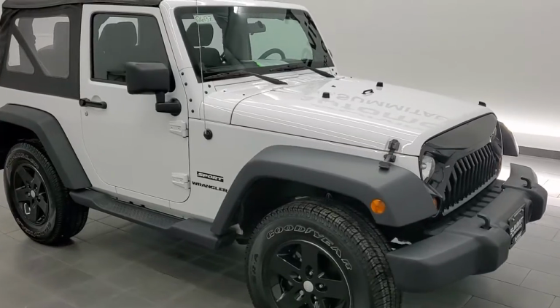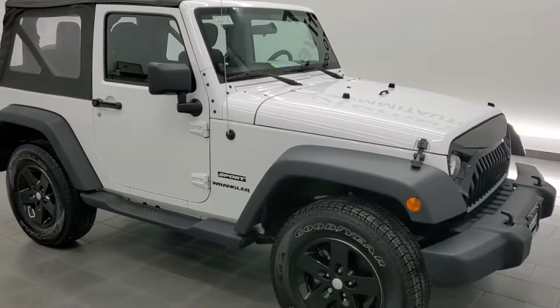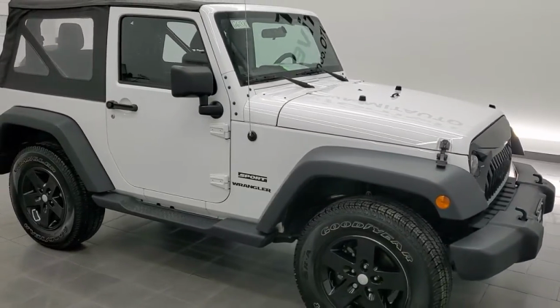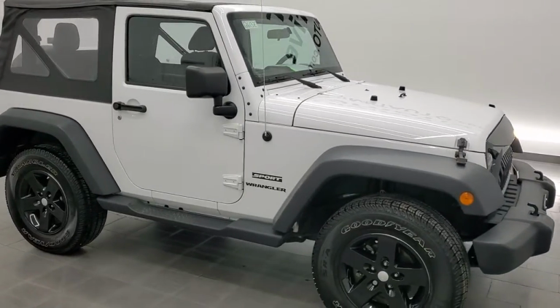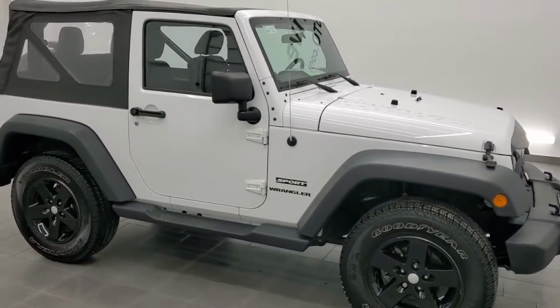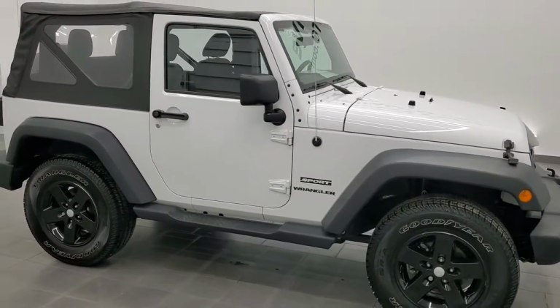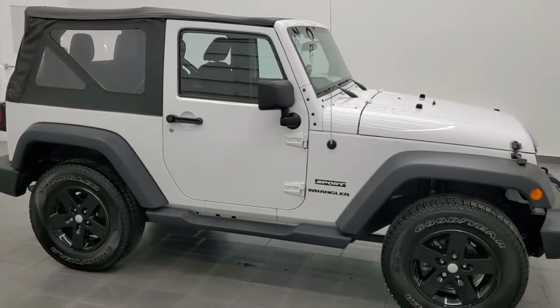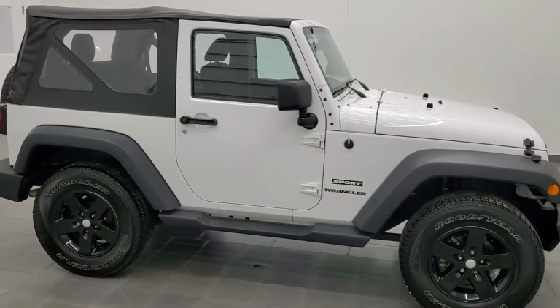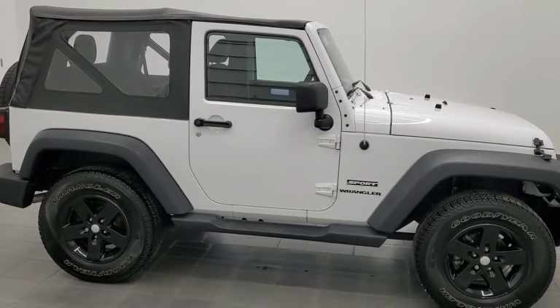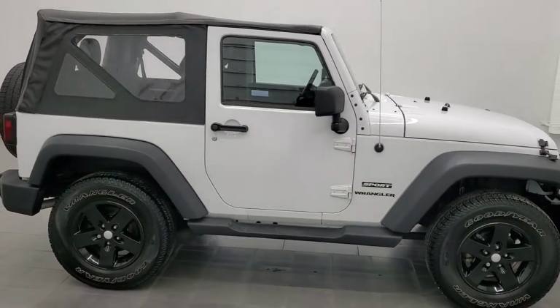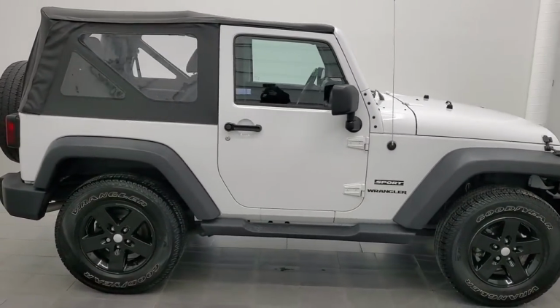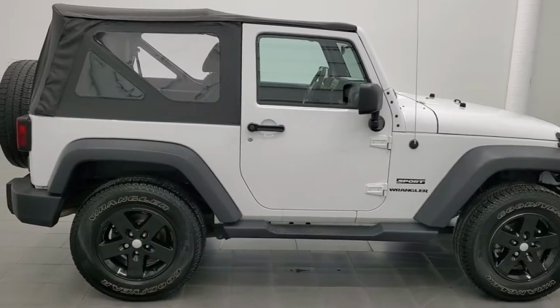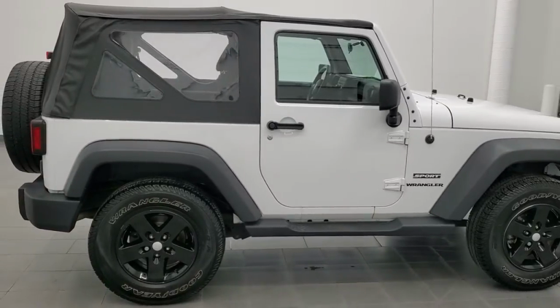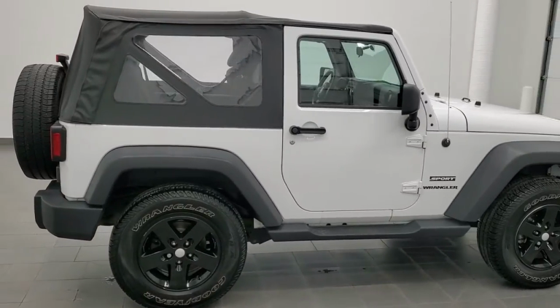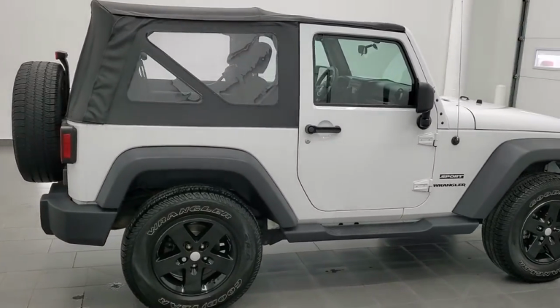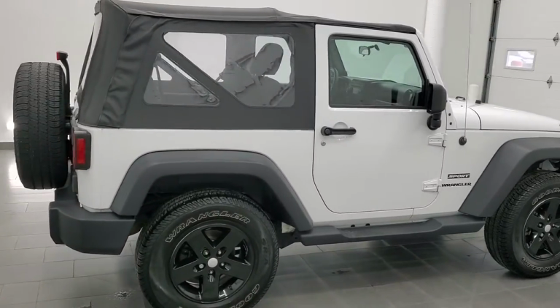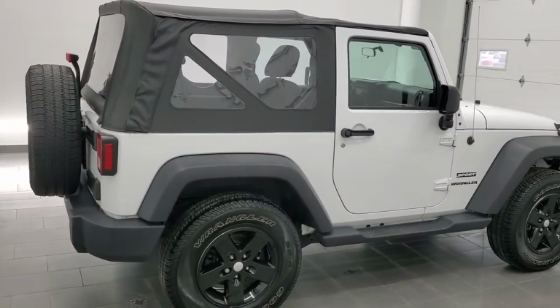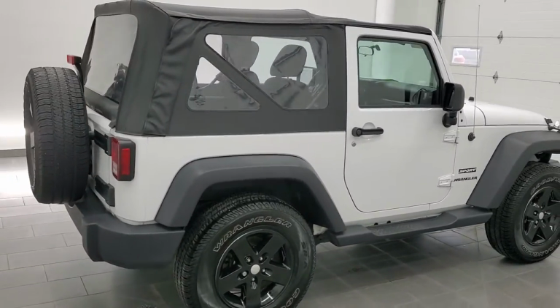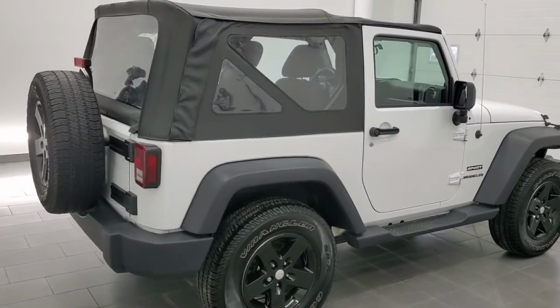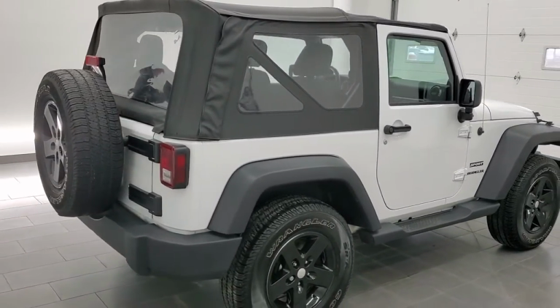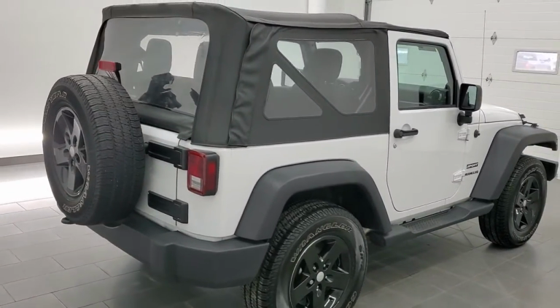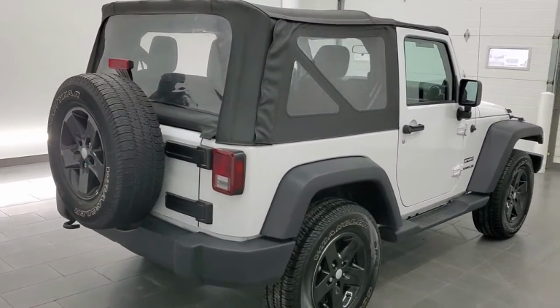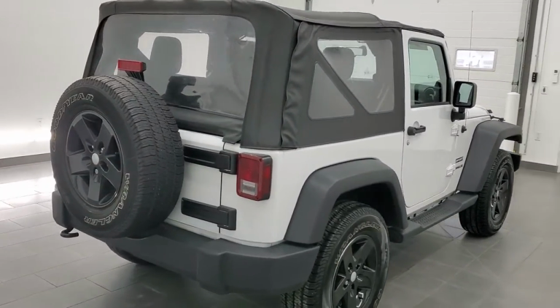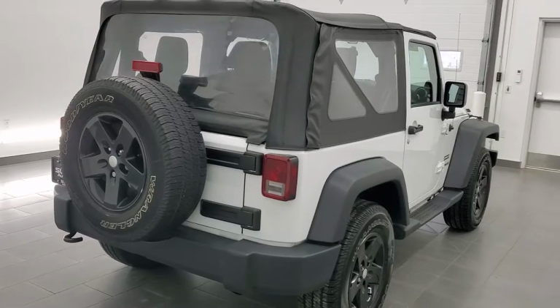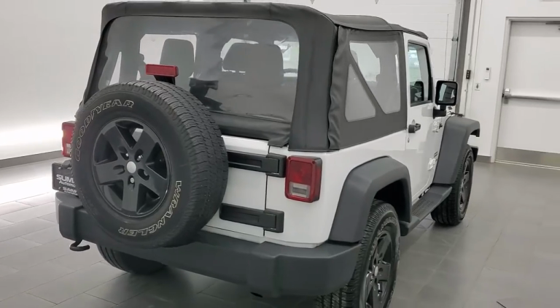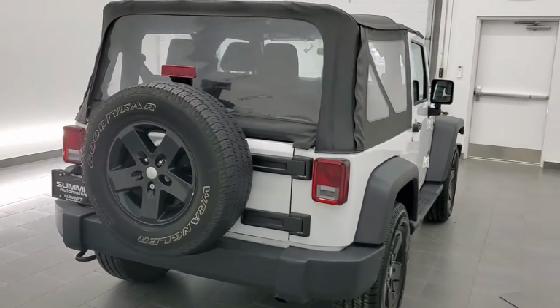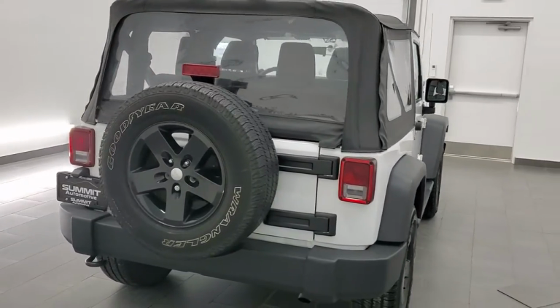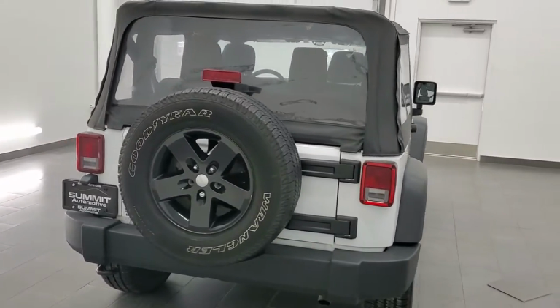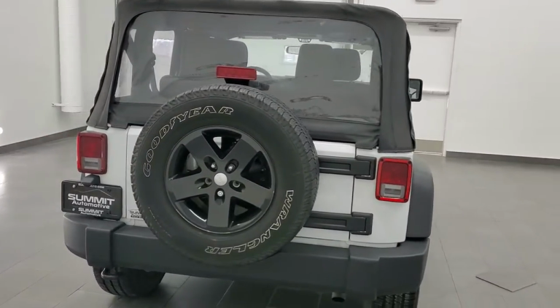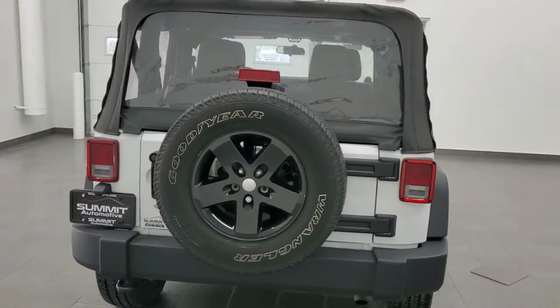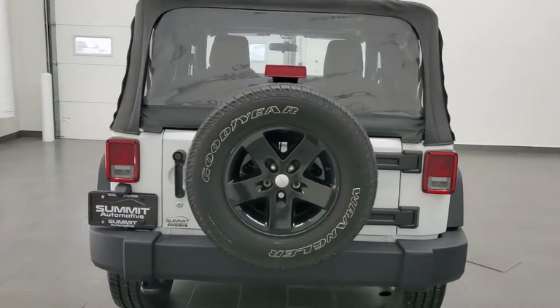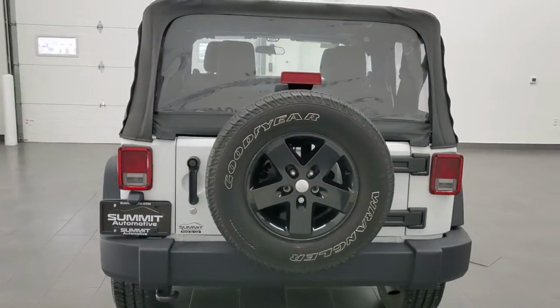Hey, this is Brett and this 2011 Jeep Wrangler Sport is stock number 12613Z. We are here at Summit Automotive in Fond du Lac, Wisconsin, your new and used Jeep and Jeep Wrangler headquarters.